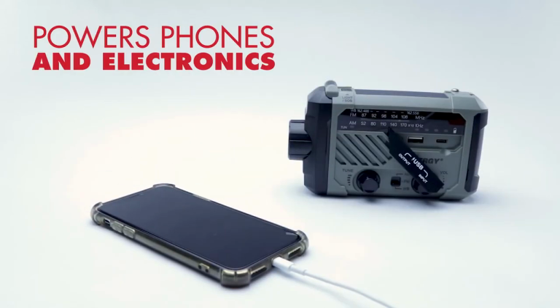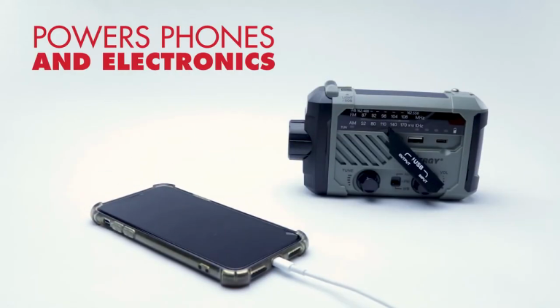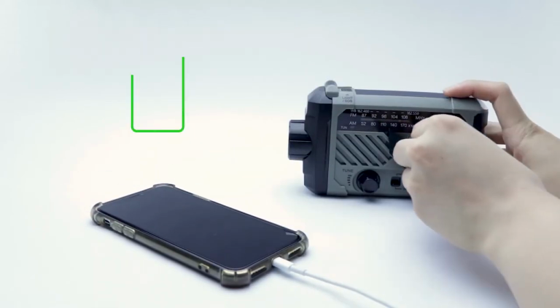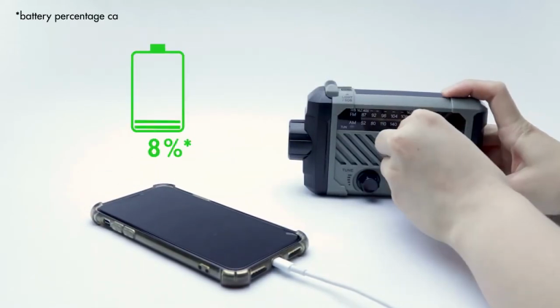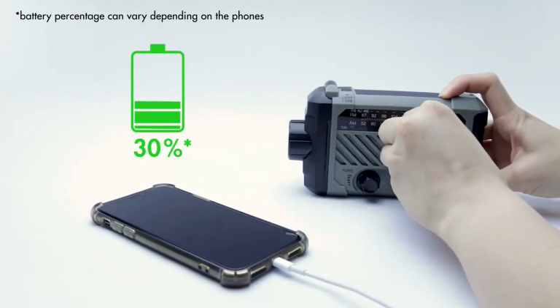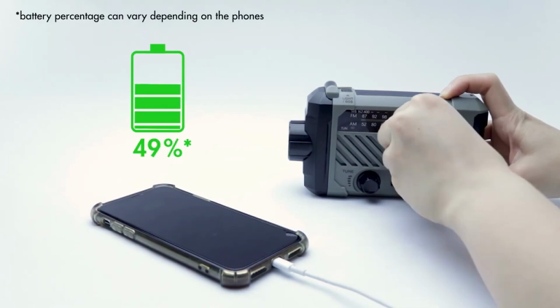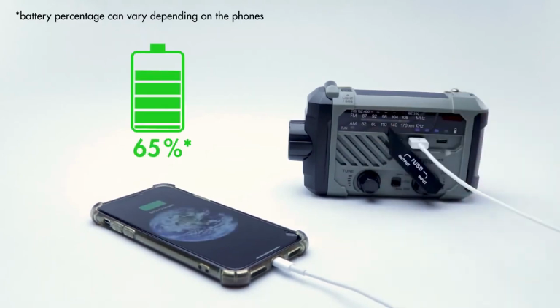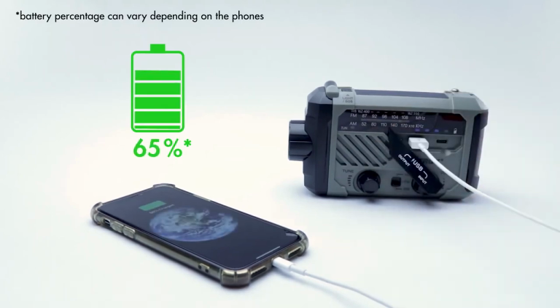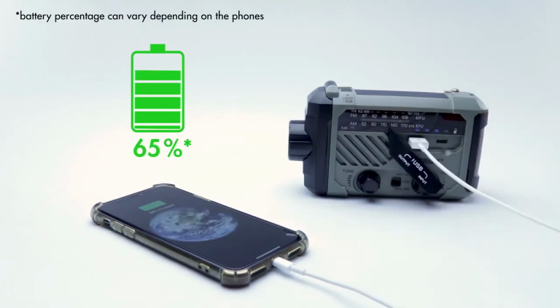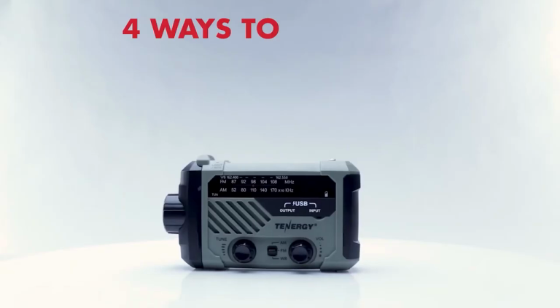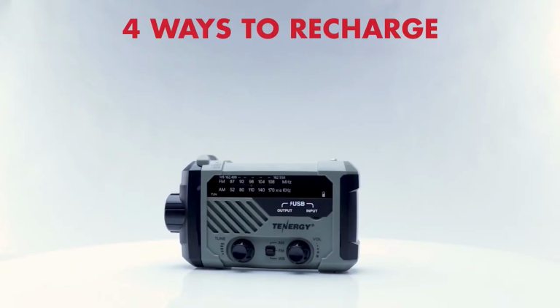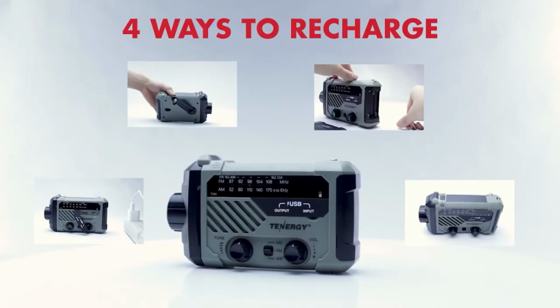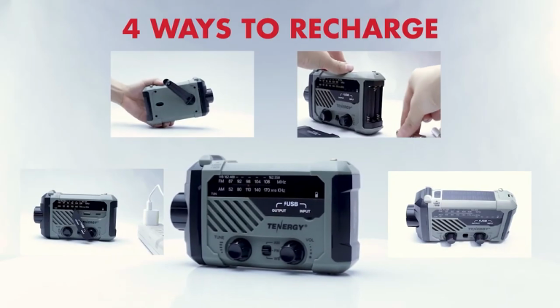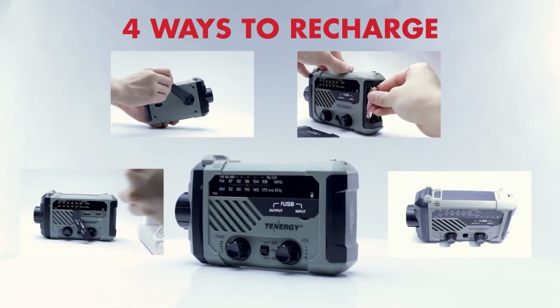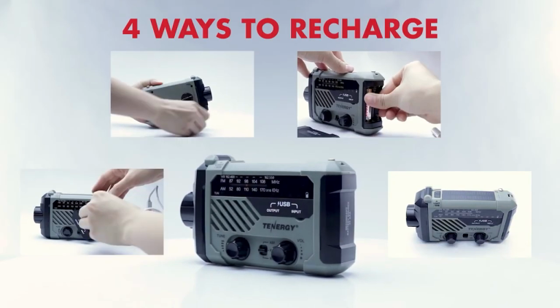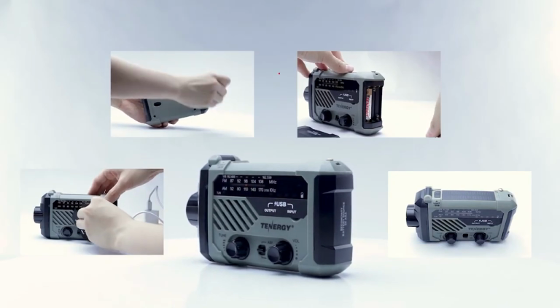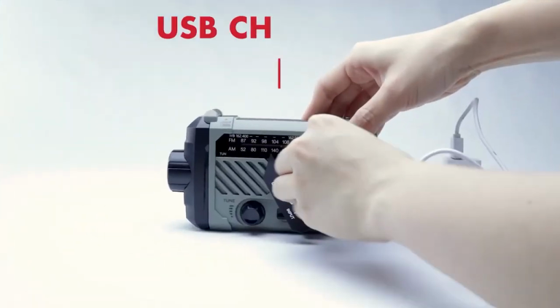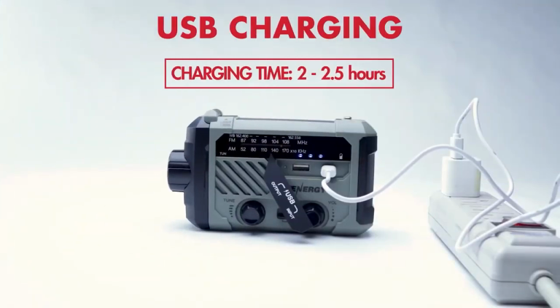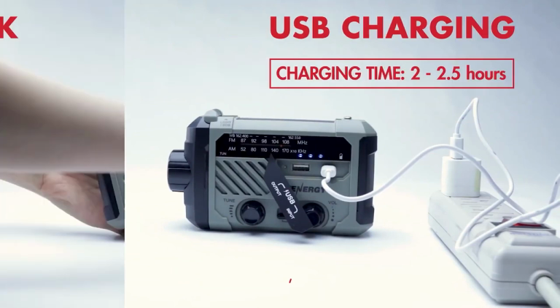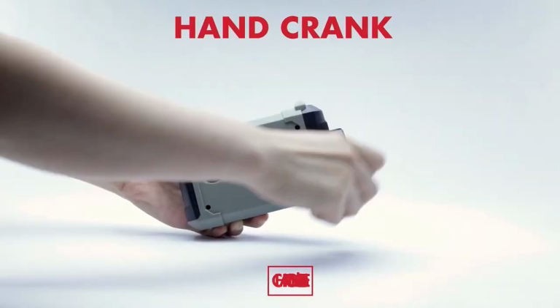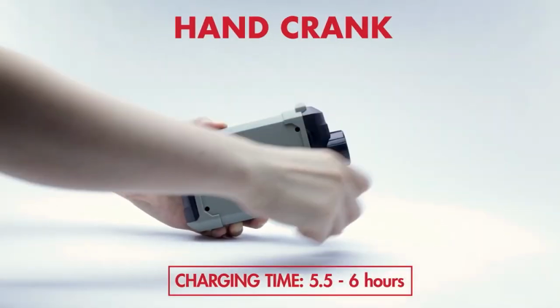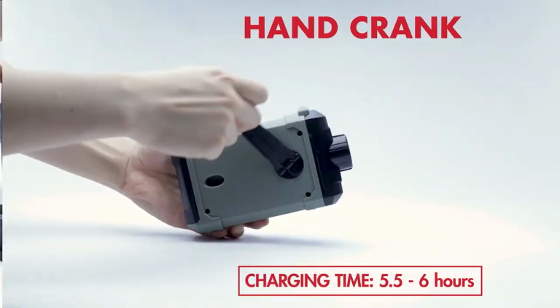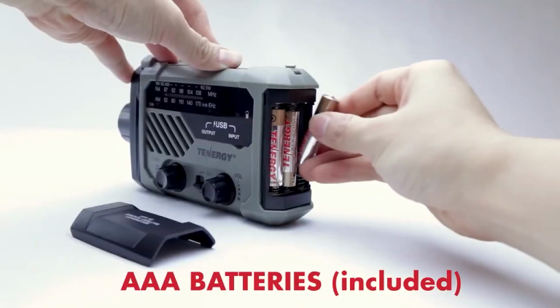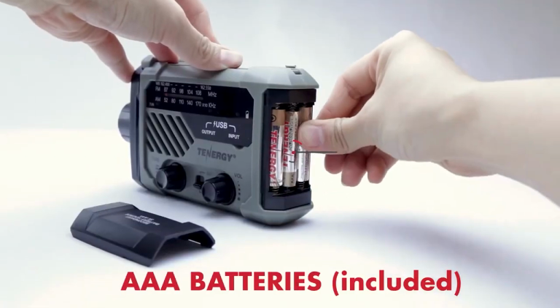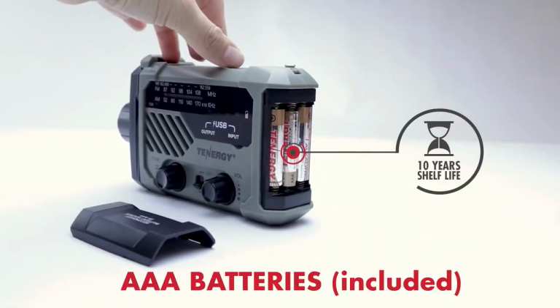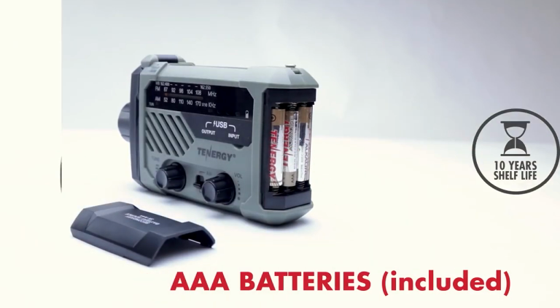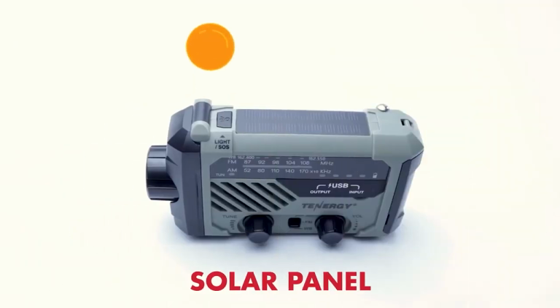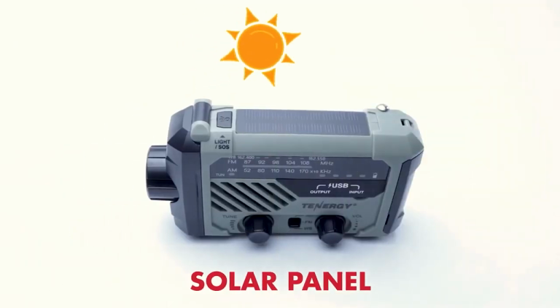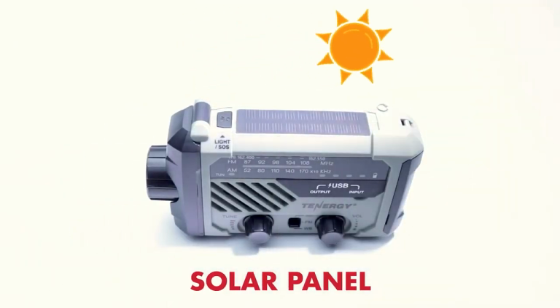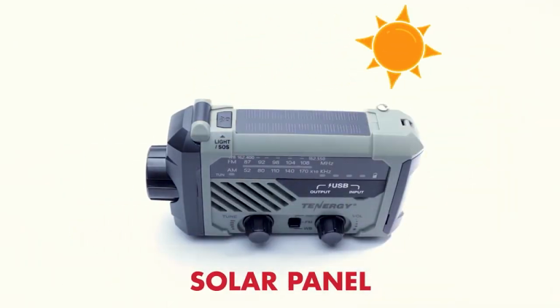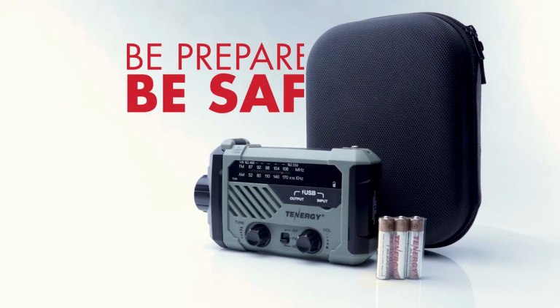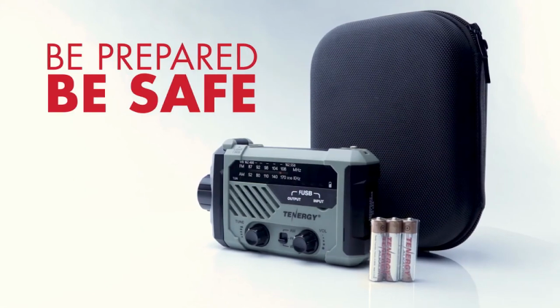Whether it's a power outage or a crisis, Tenergy has you covered. You've got four choices to power it up: USB charging, with a hand crank, AAA batteries, or solar panel charge. It's like having multiple safety nets.